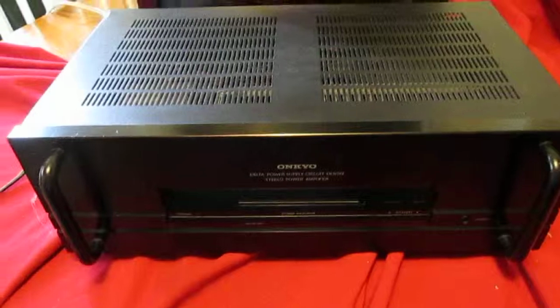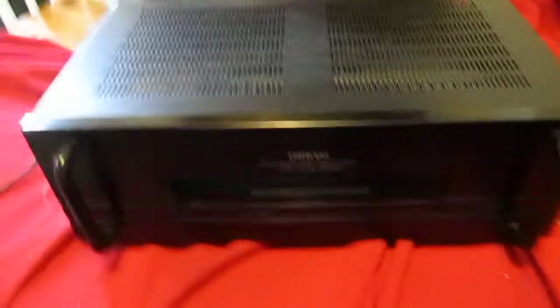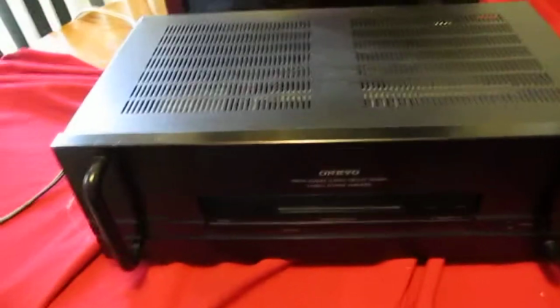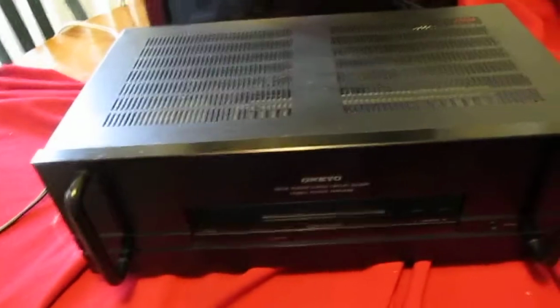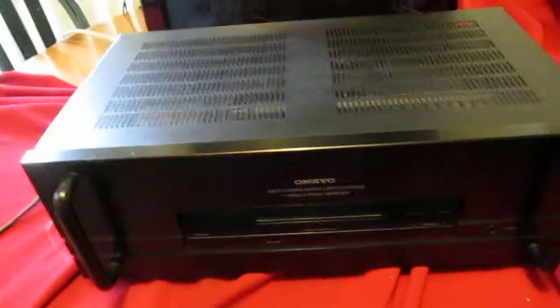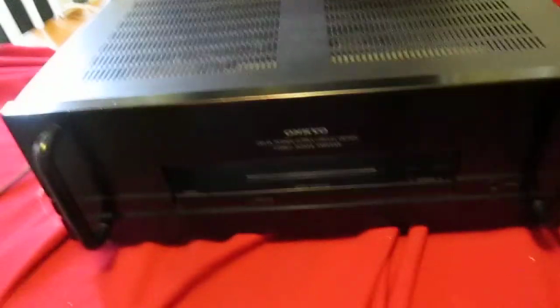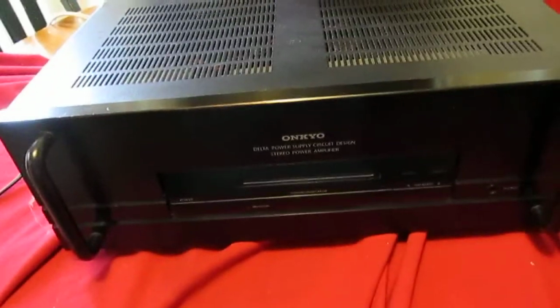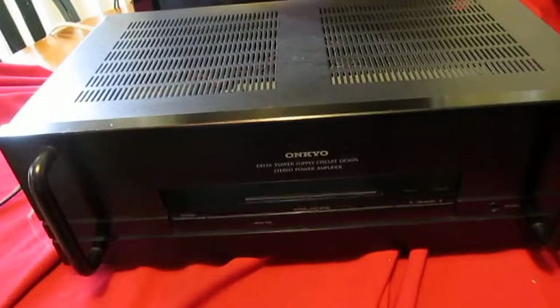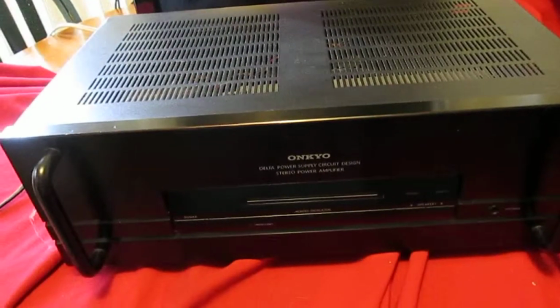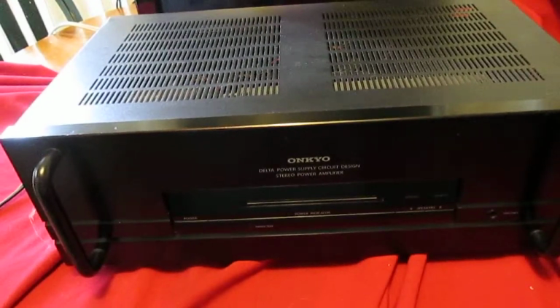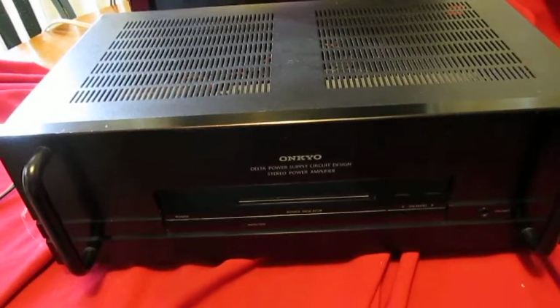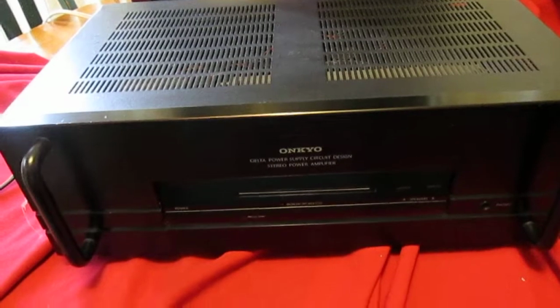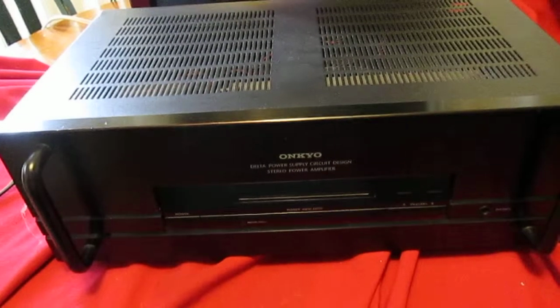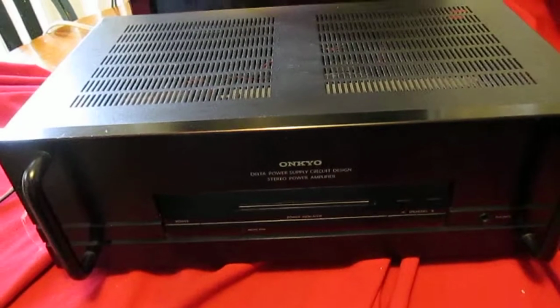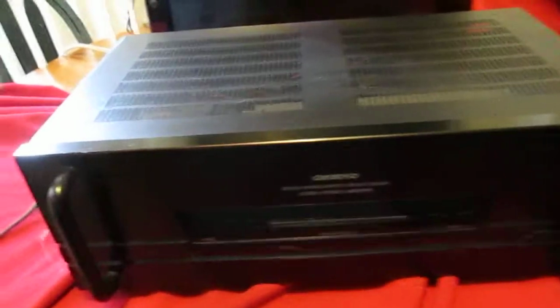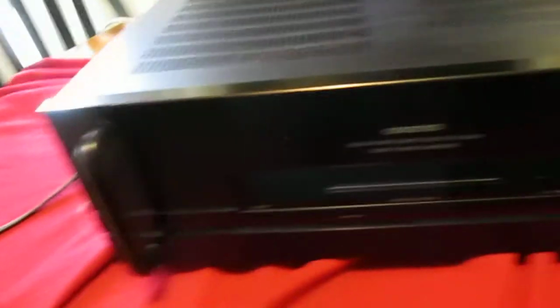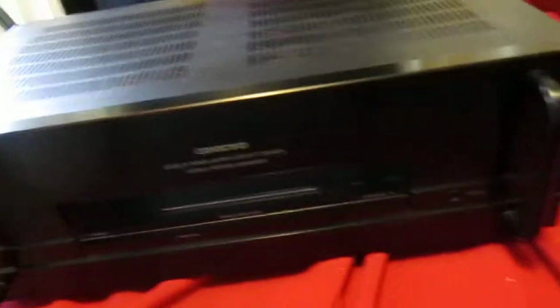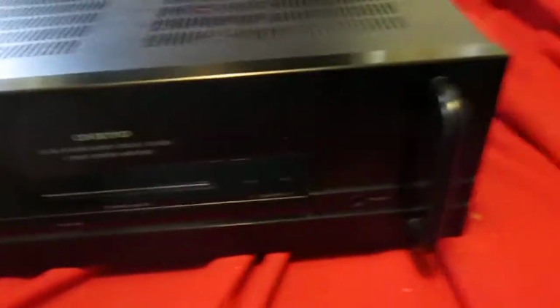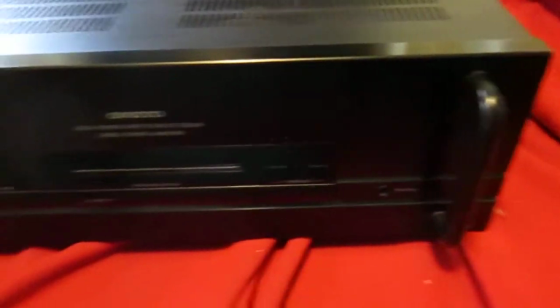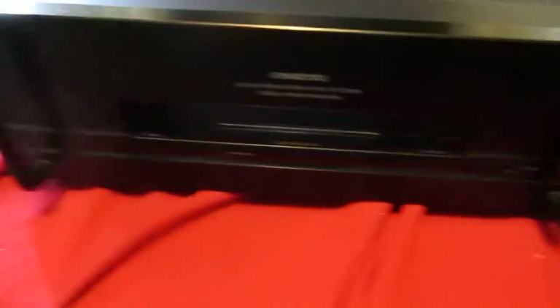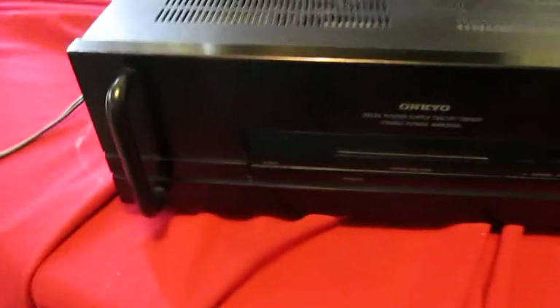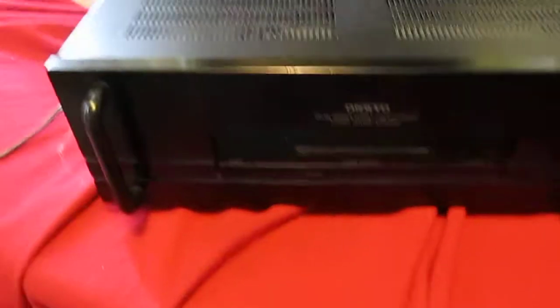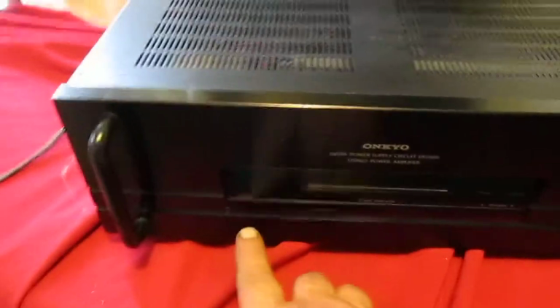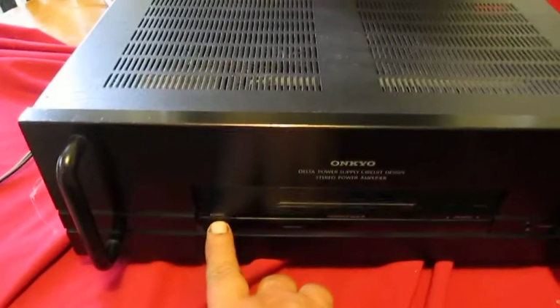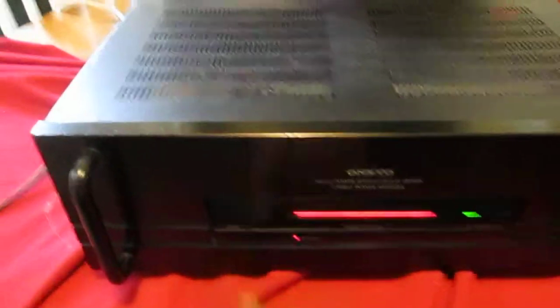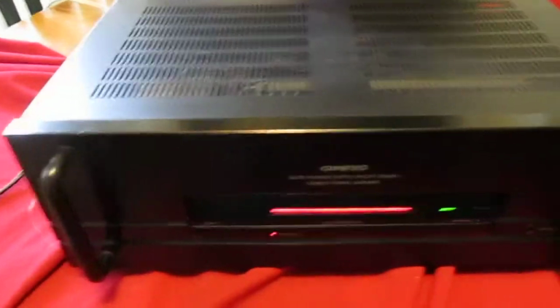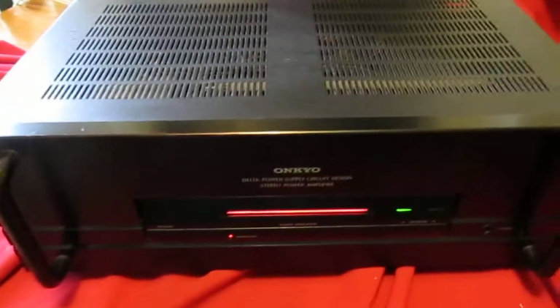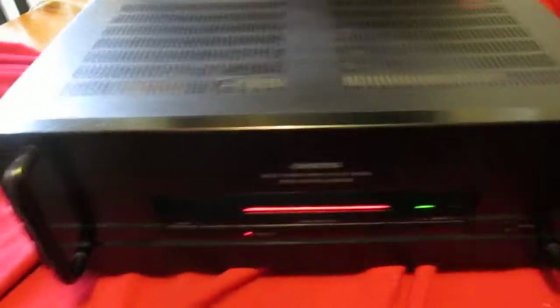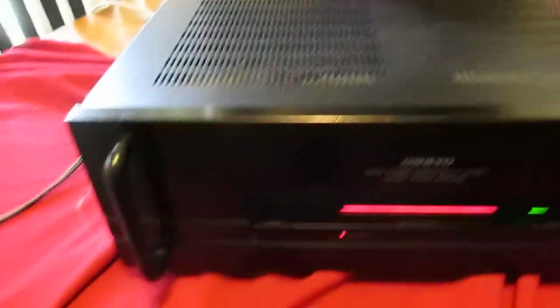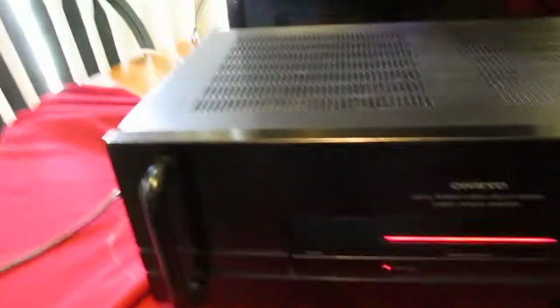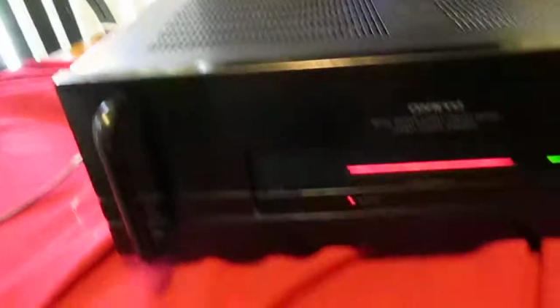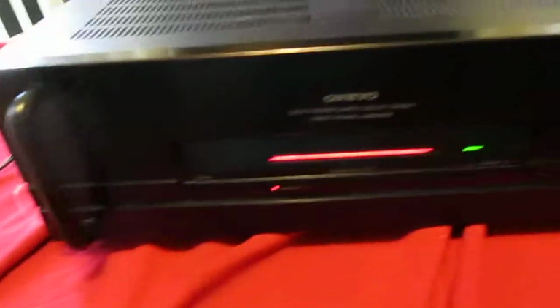Here I got an Onkyo Power Amp — it's a Delta Power Supply Stereo Power Amplifier M5000. I'll show you how it works, so you've got no guesswork when you buy it from me.